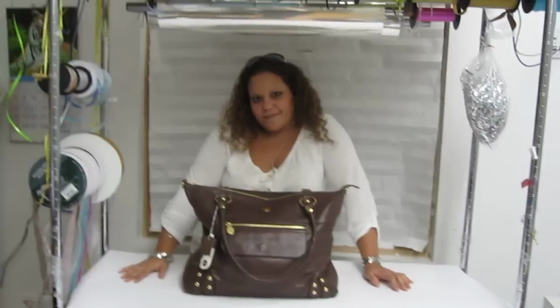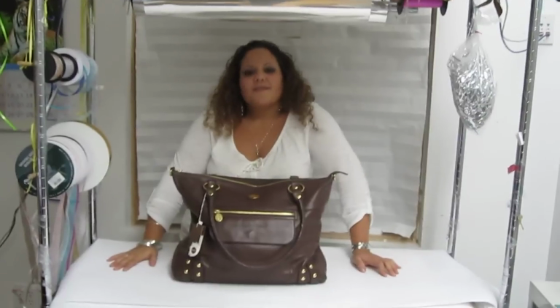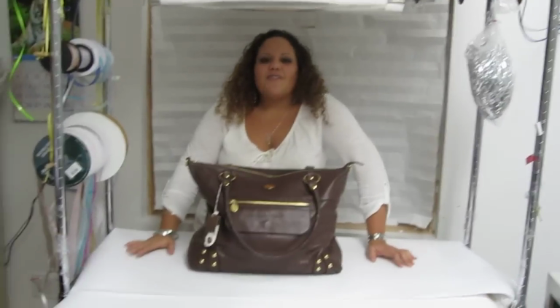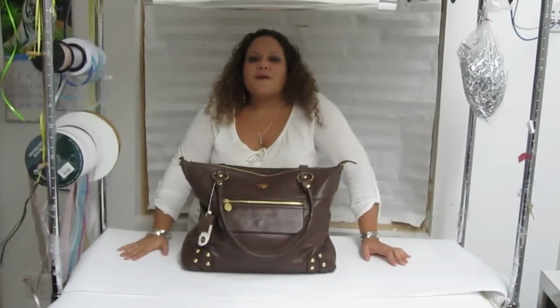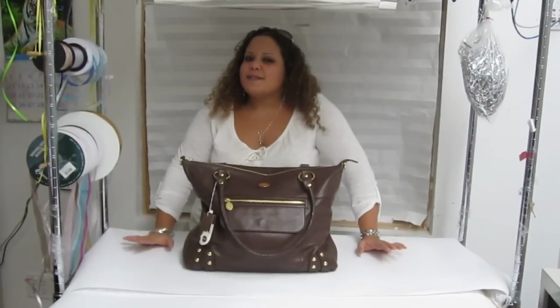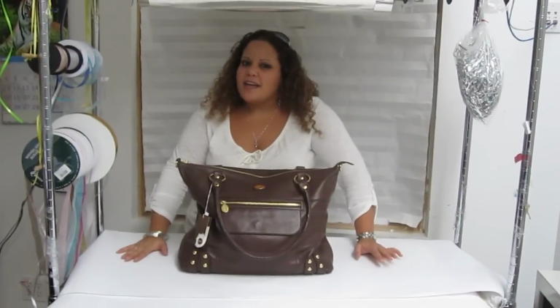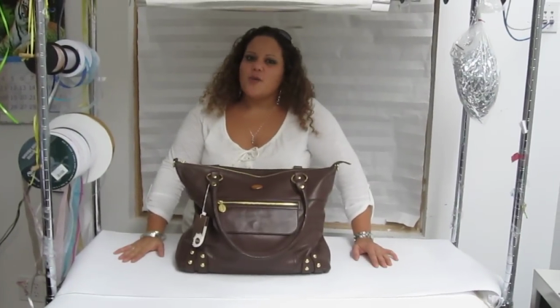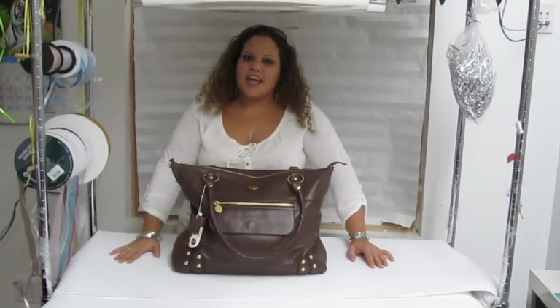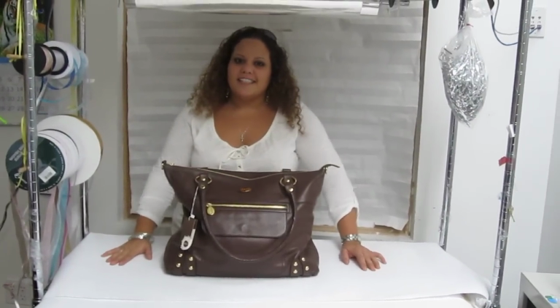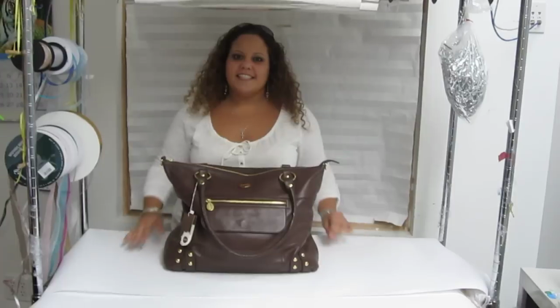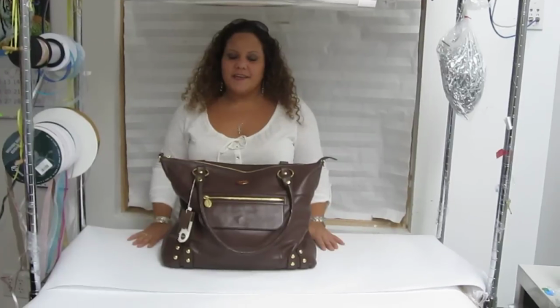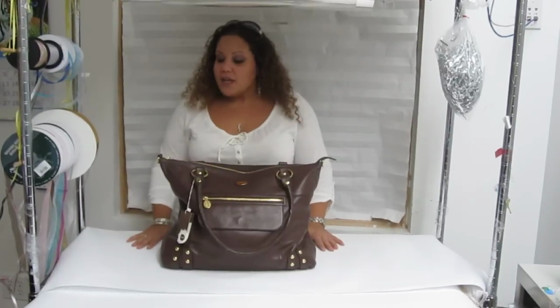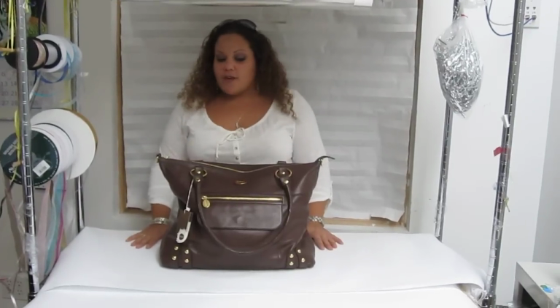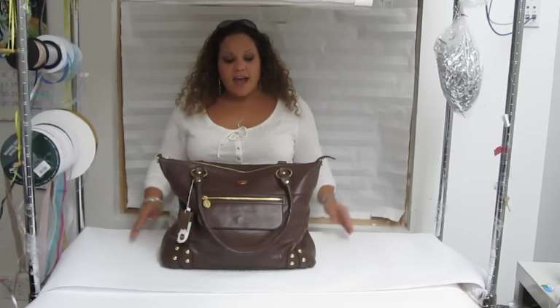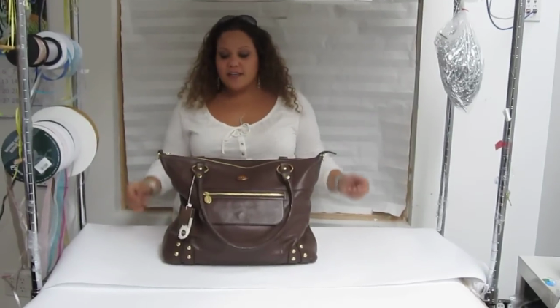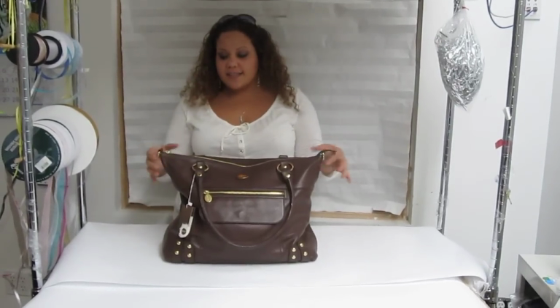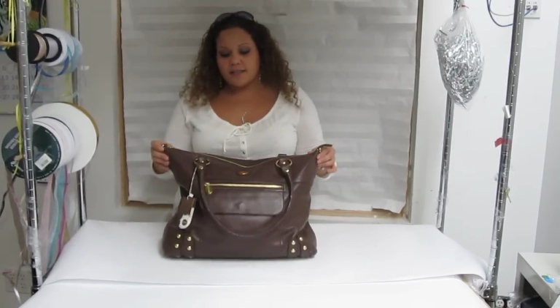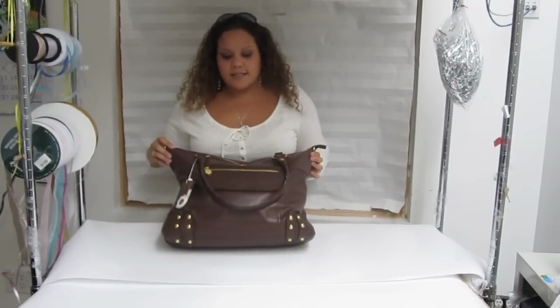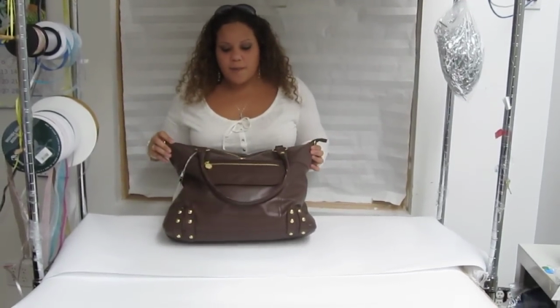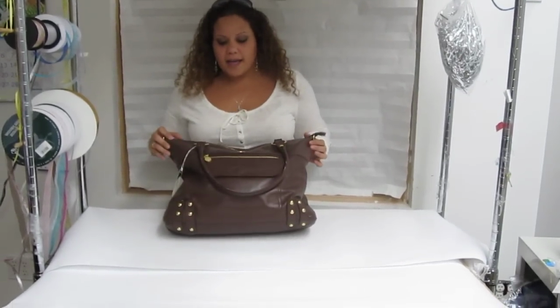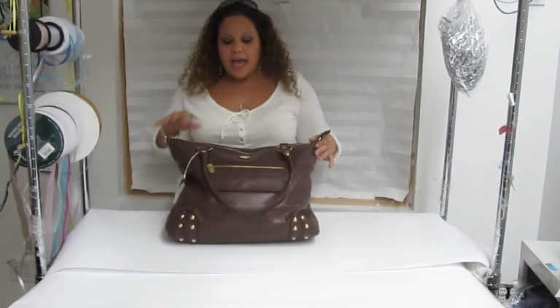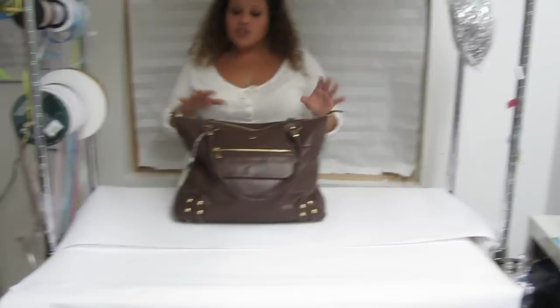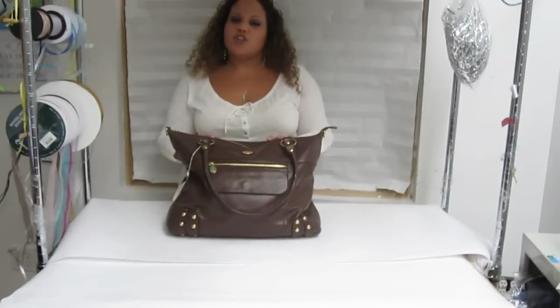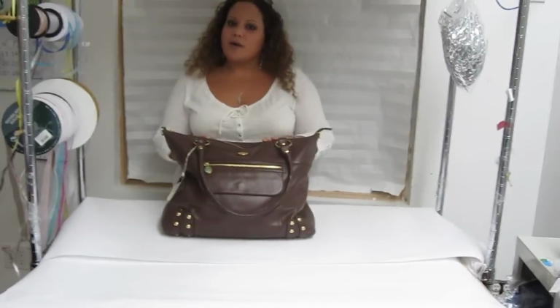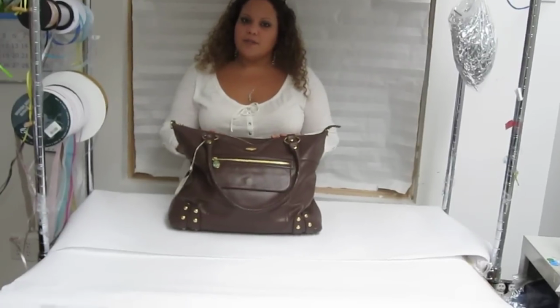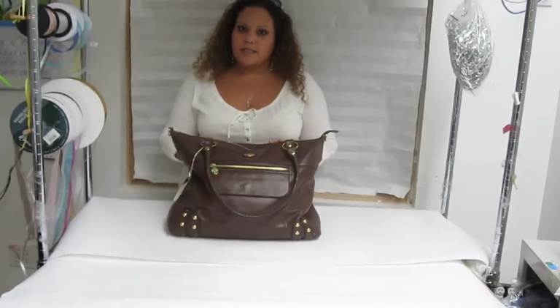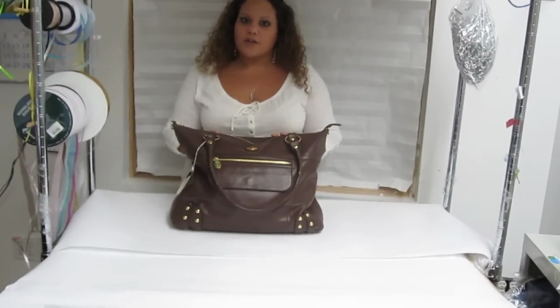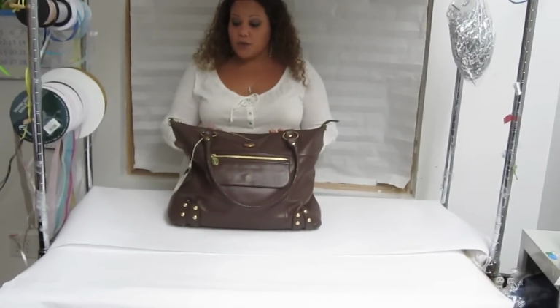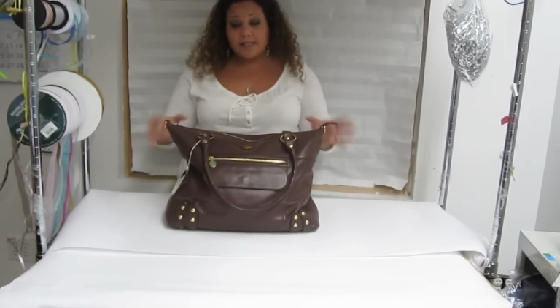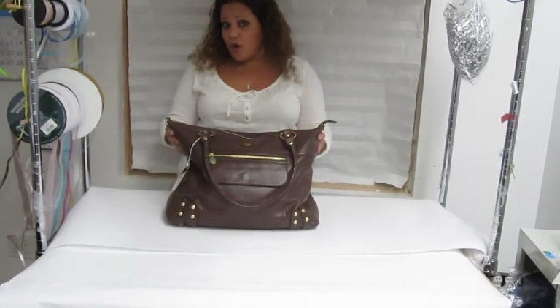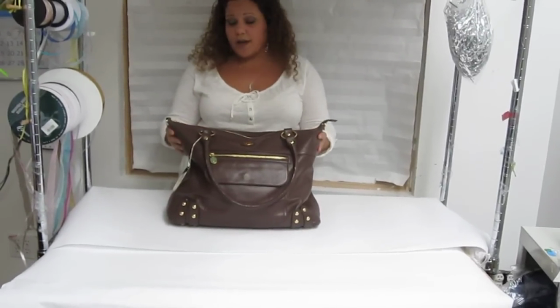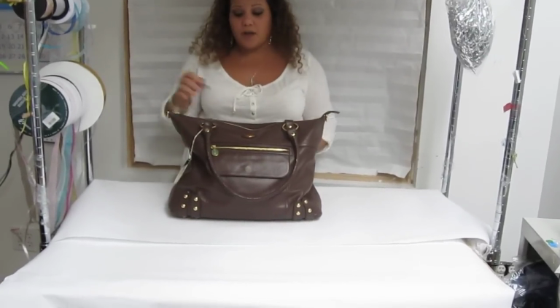Hi everyone, my name is Maya and you're watching LDD TV. Here I have the Nest Hudson diaper bag and I actually want to show you how it can be used as a purse too — basically an oversized purse.